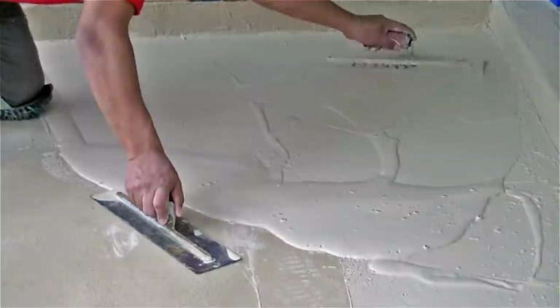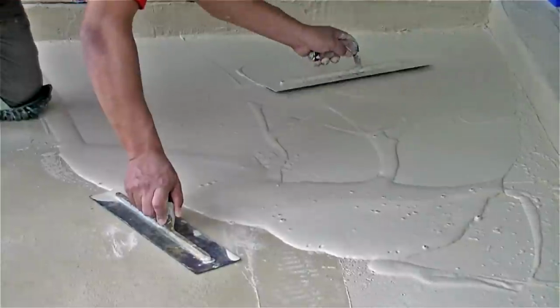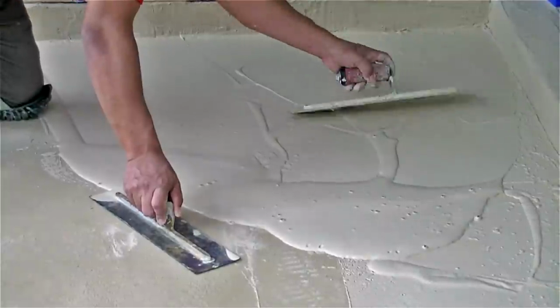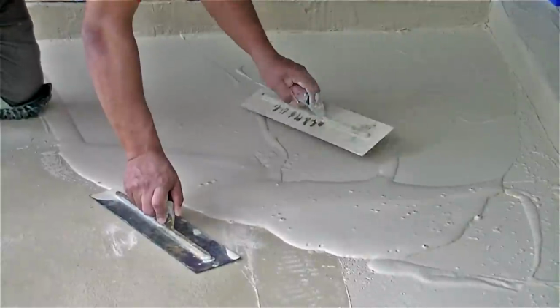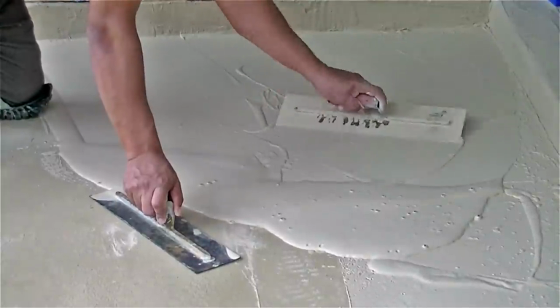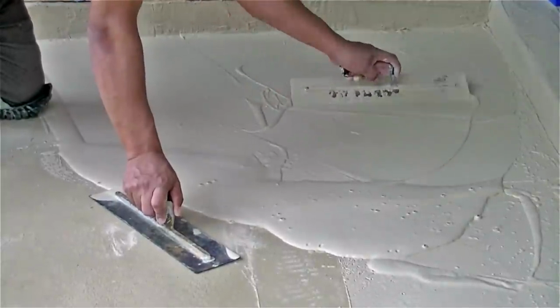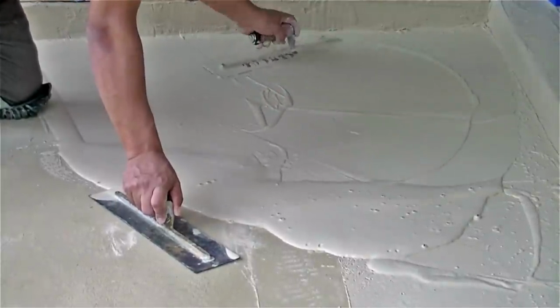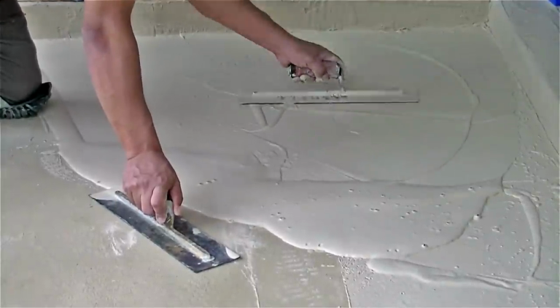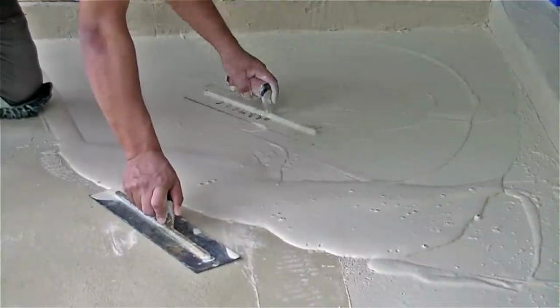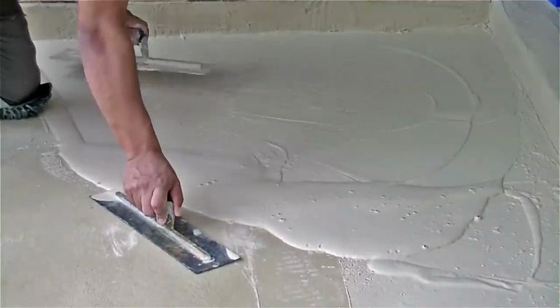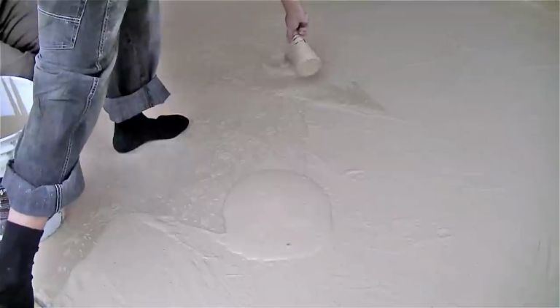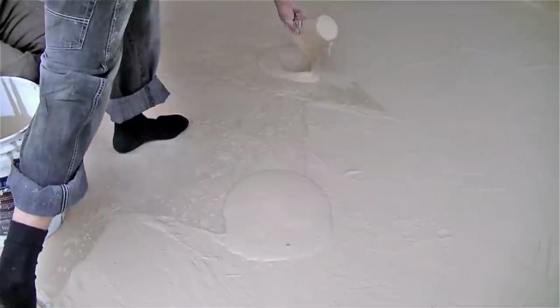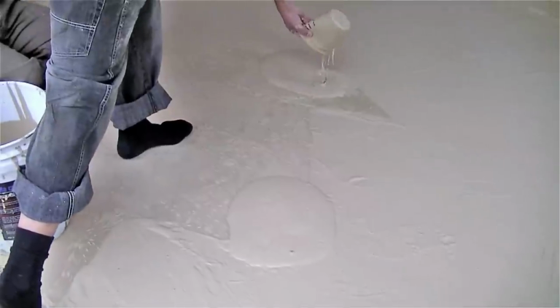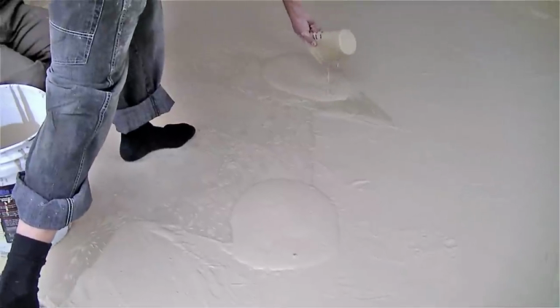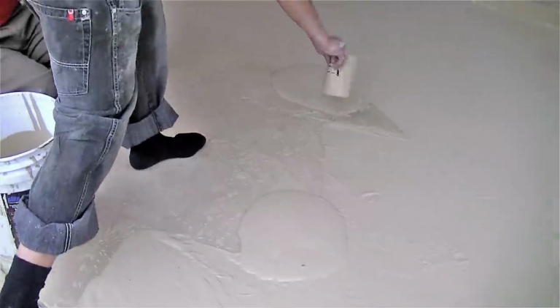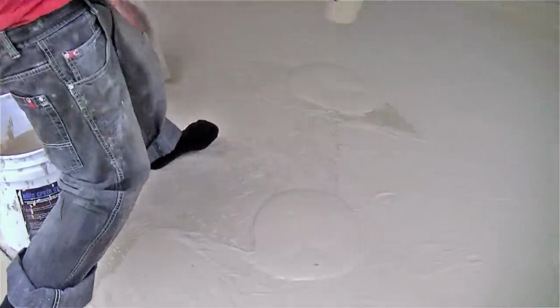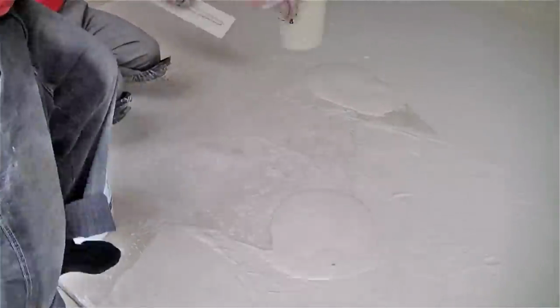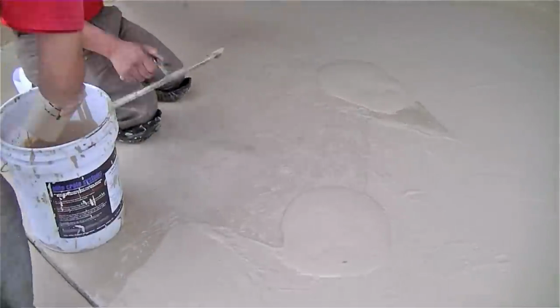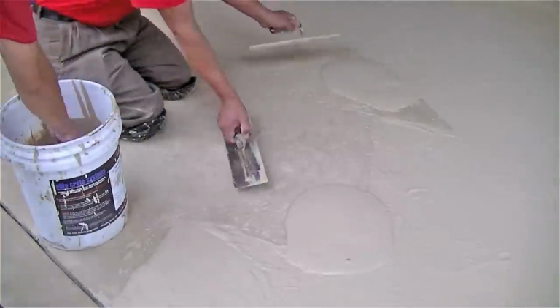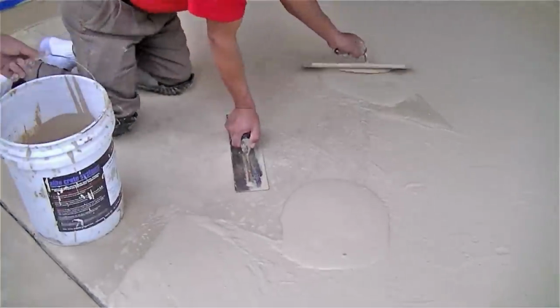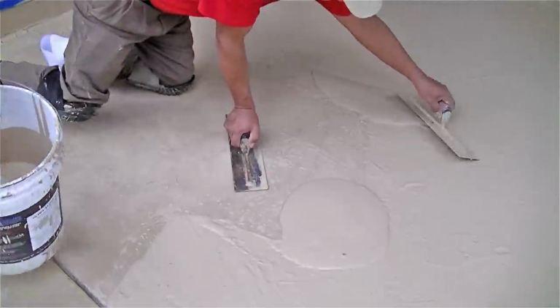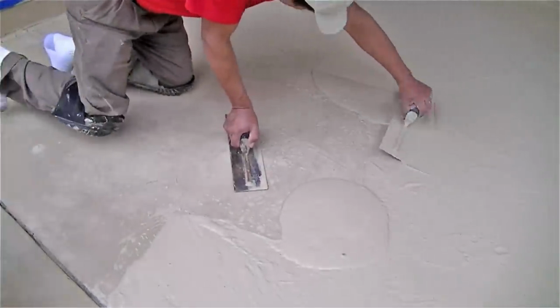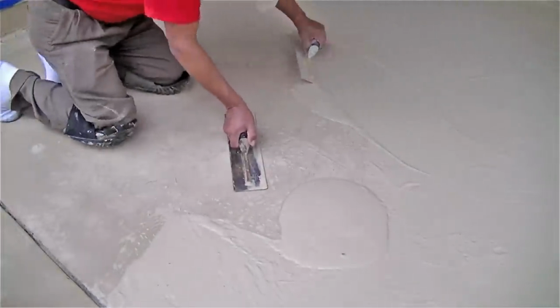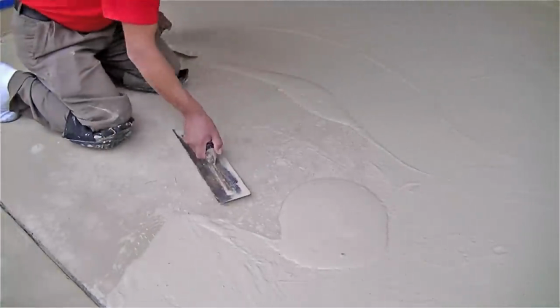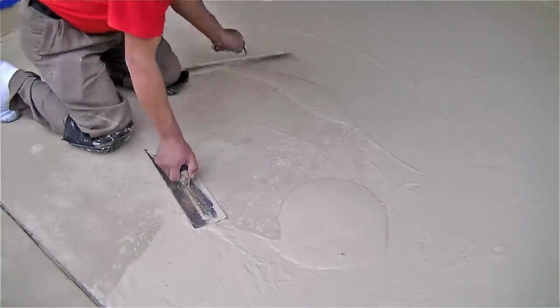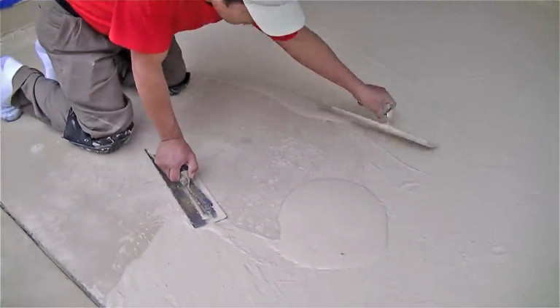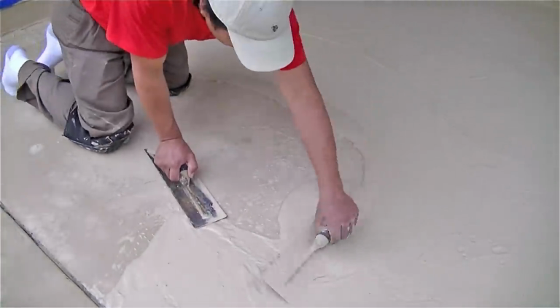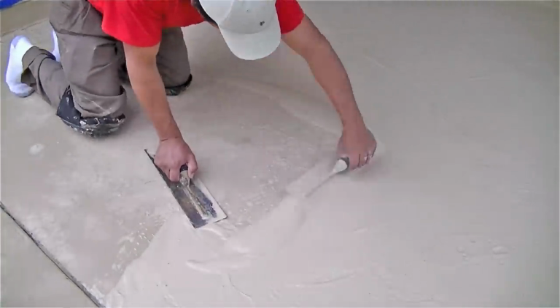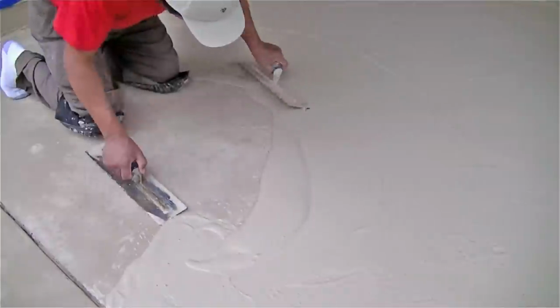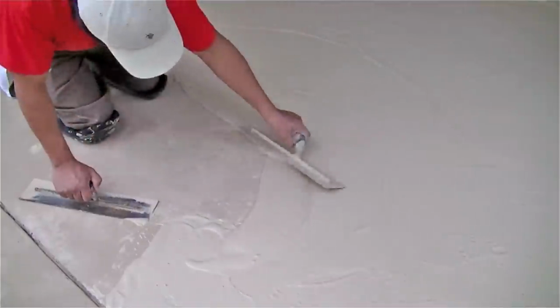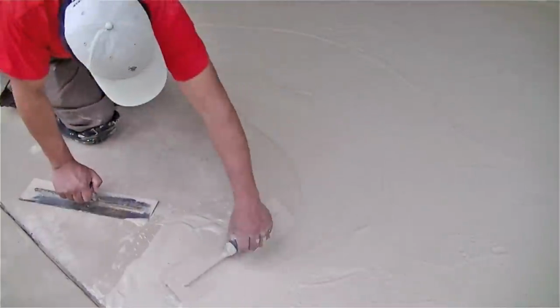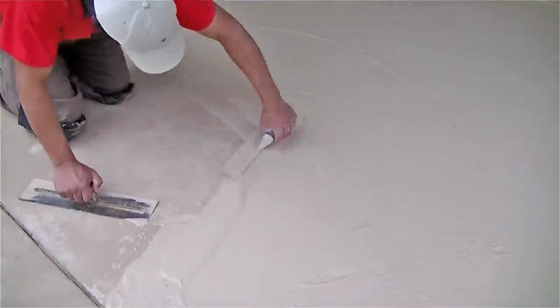Once that first coat is dried, we come back with the exact same material as a second coat. But now we kind of hand whip it and texture it to give it that stone-like texture that people are looking for.